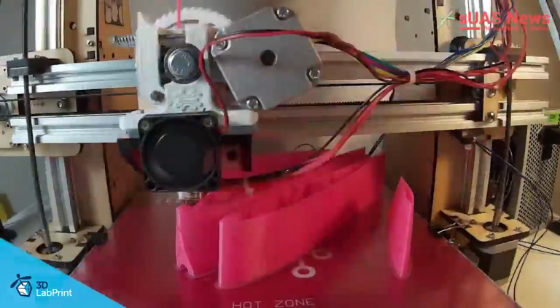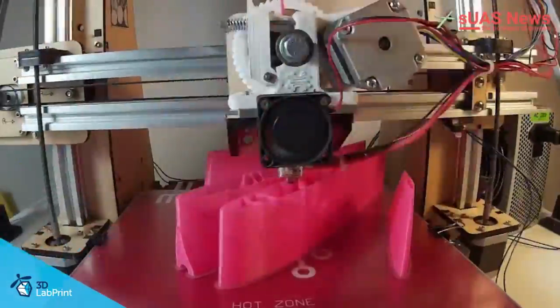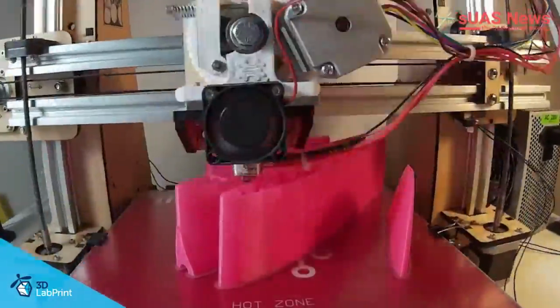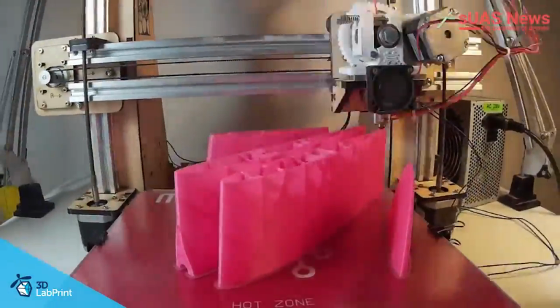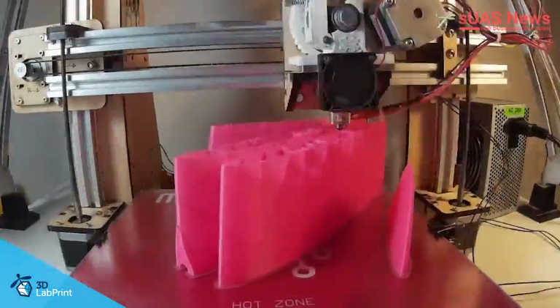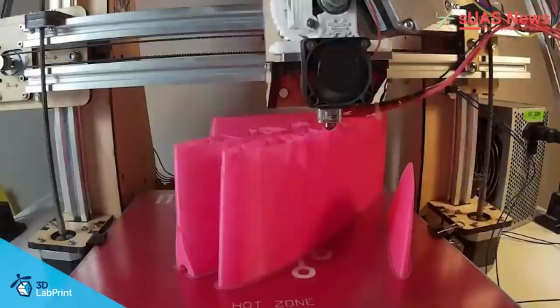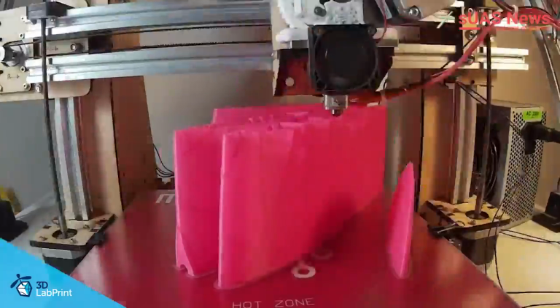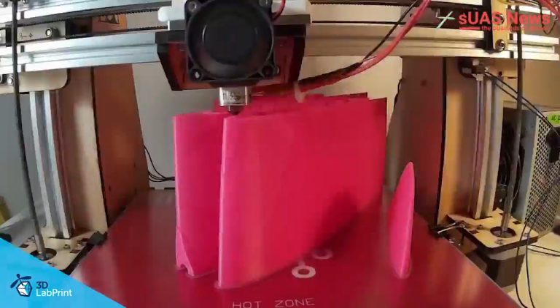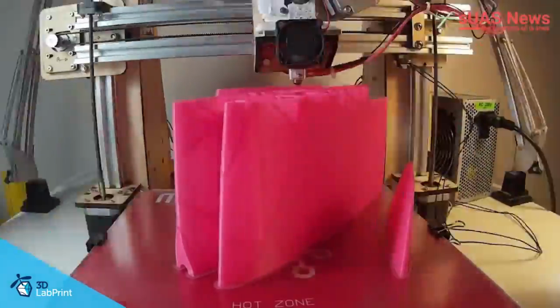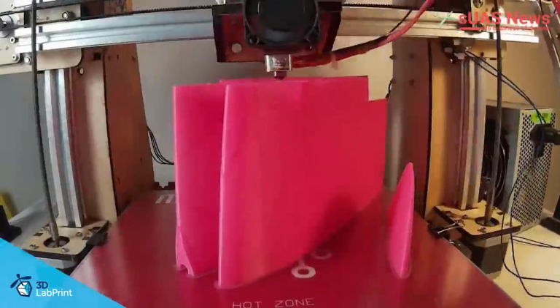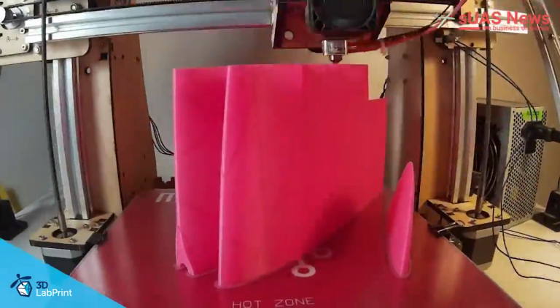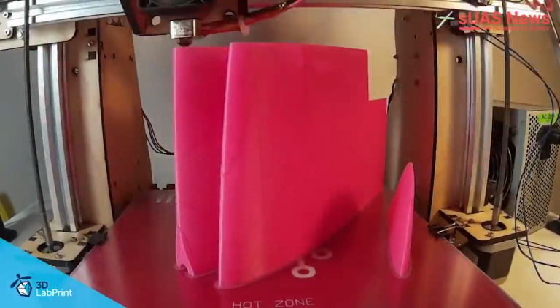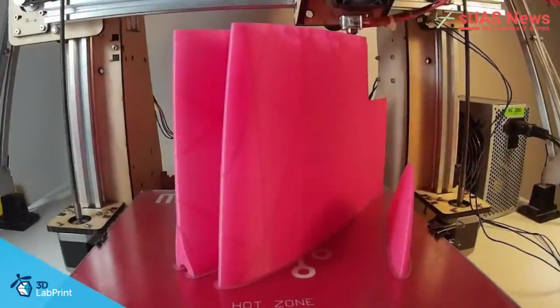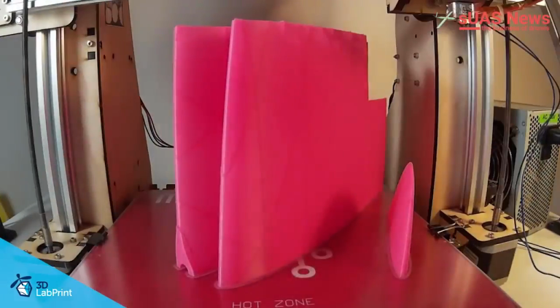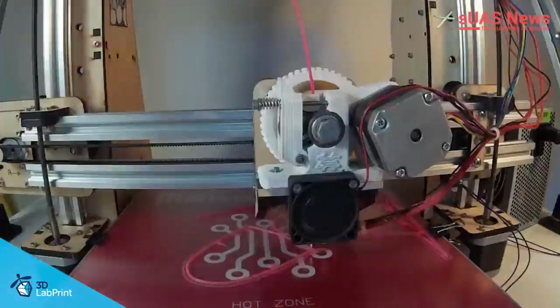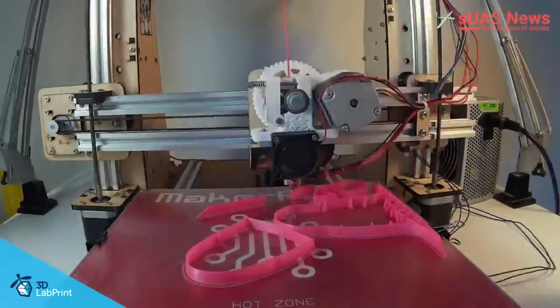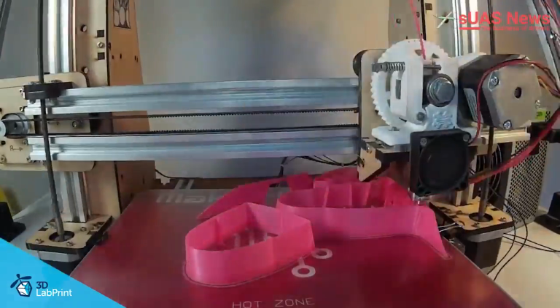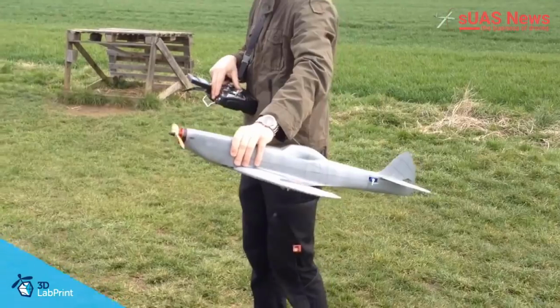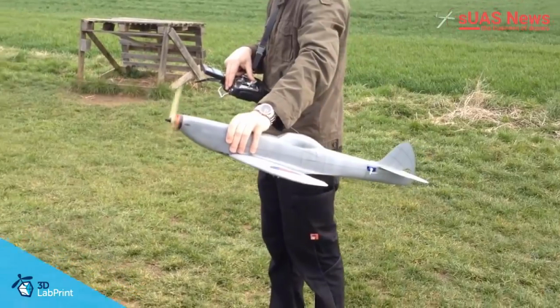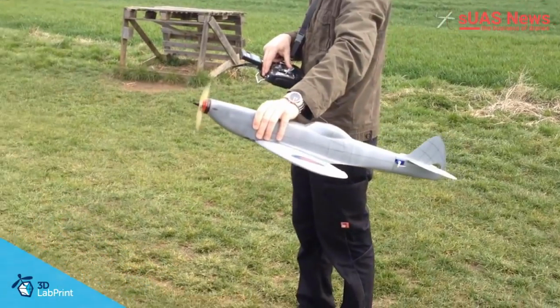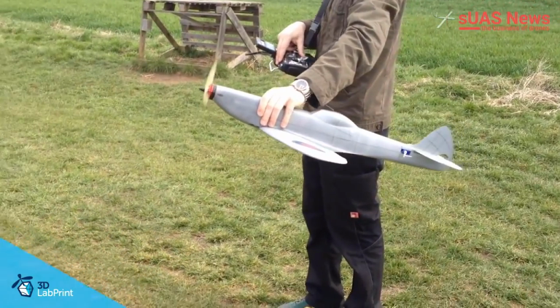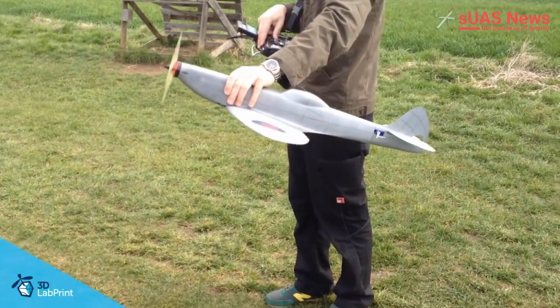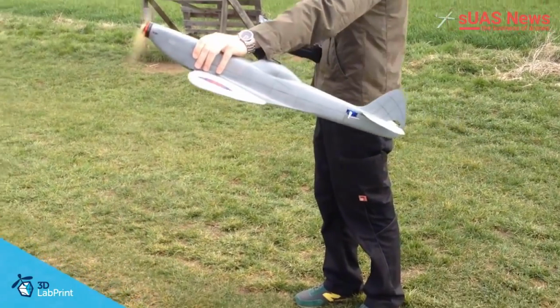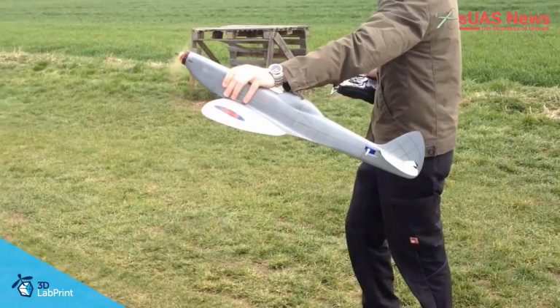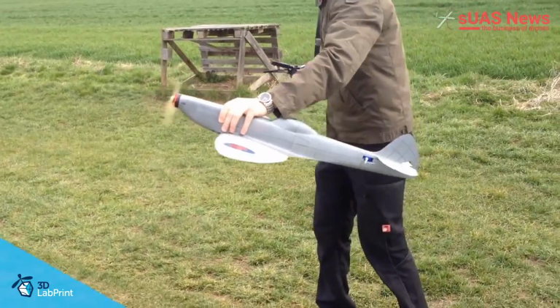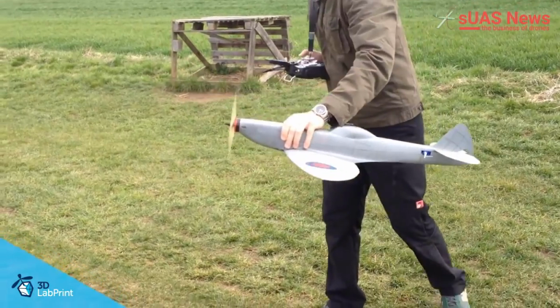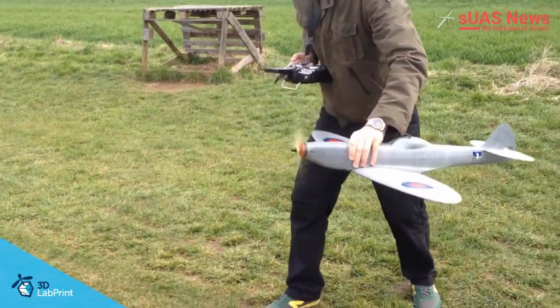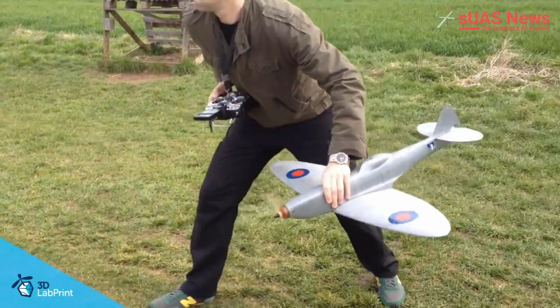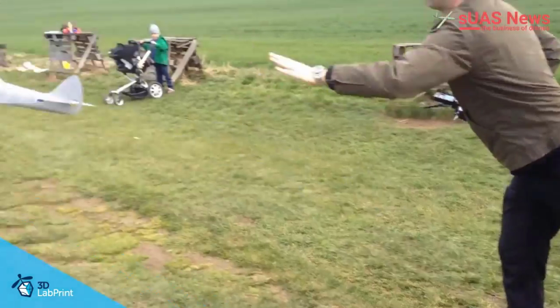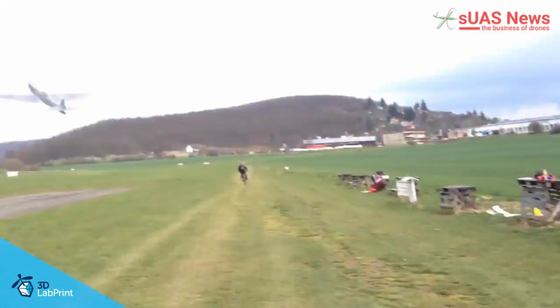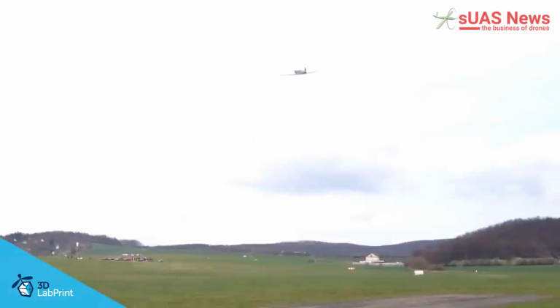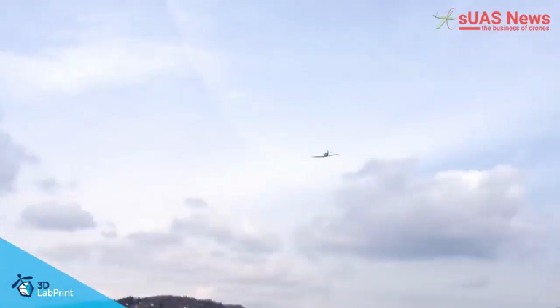I thought it was very much a thing for universities and big business. I was utterly wrong. 3D Lab Print in the Czech Republic have created works of art, bringing 3D-modelled and ready-to-be-printed scale warbirds and a motor glider.